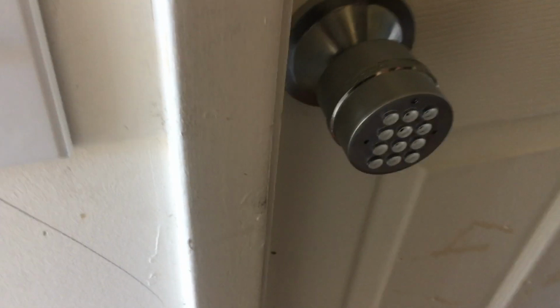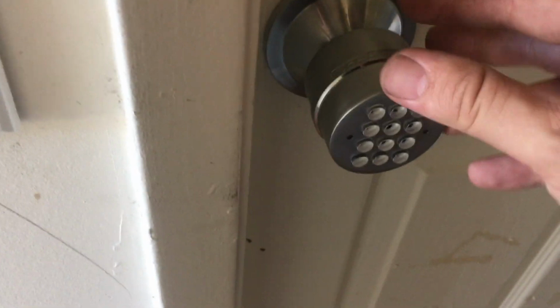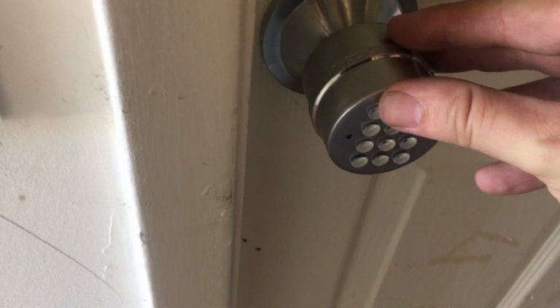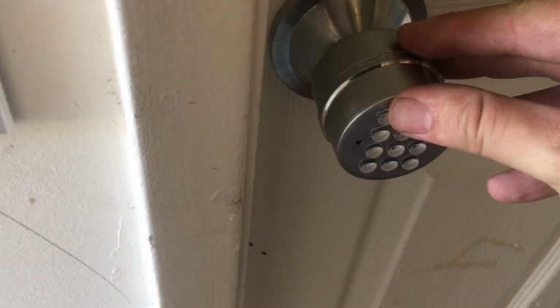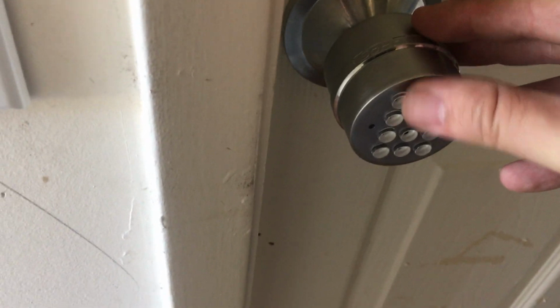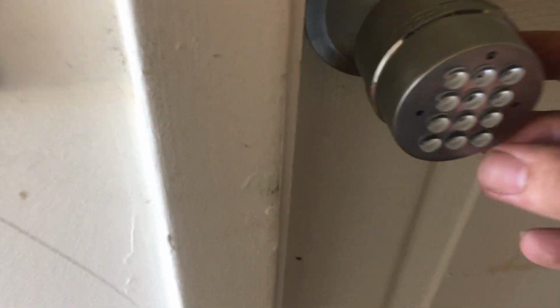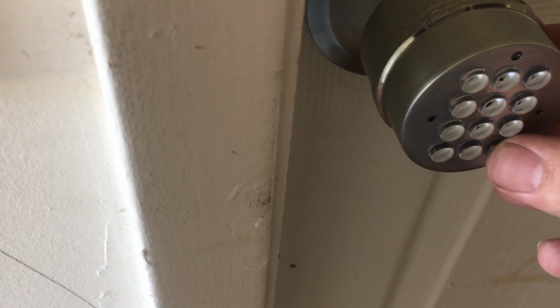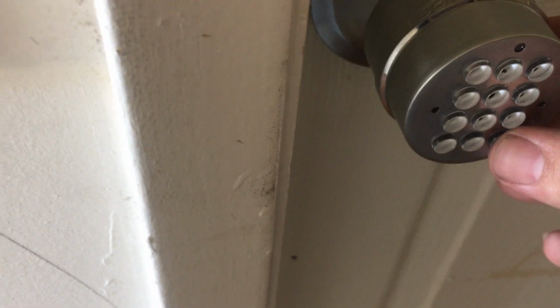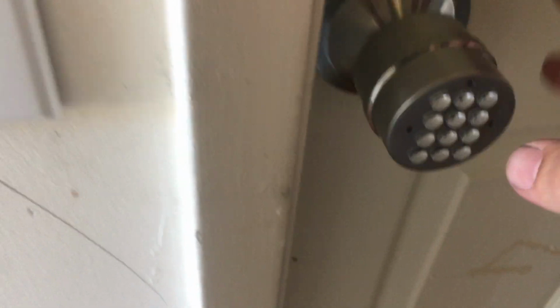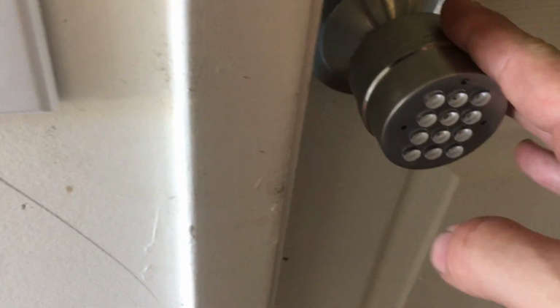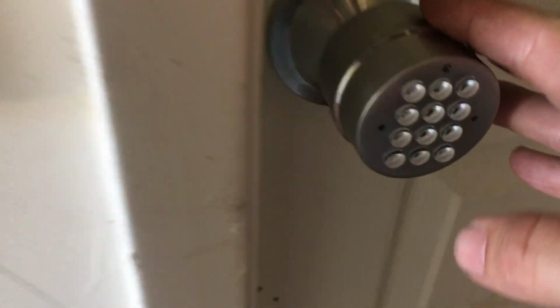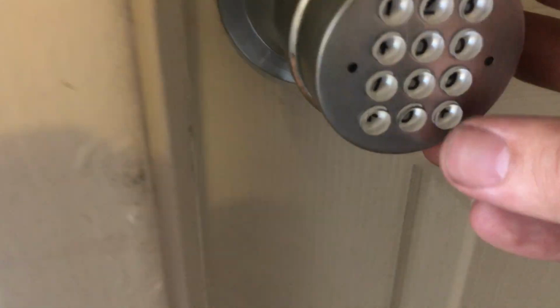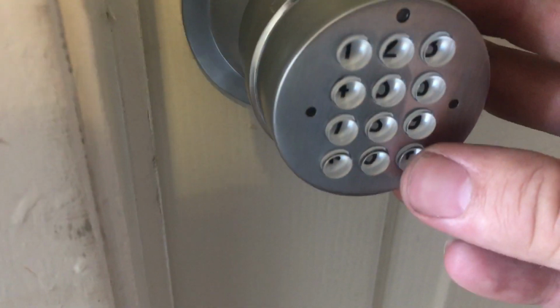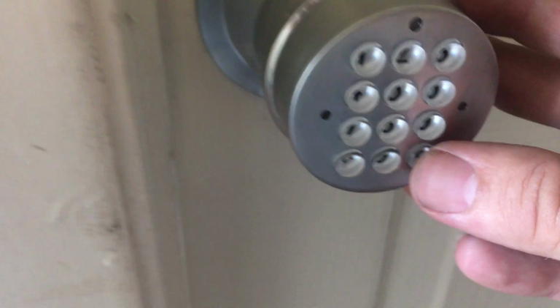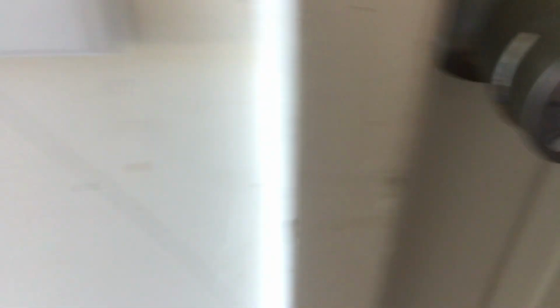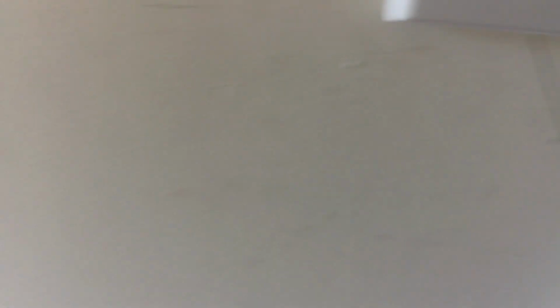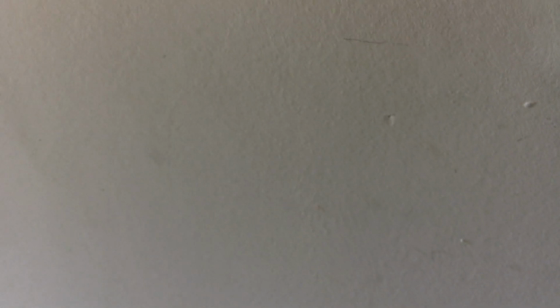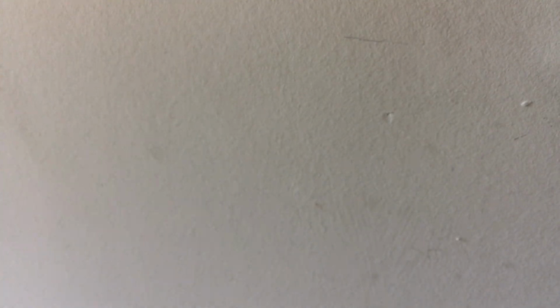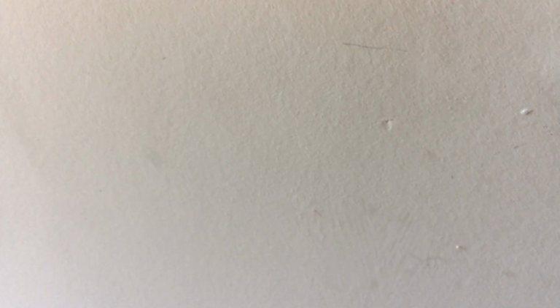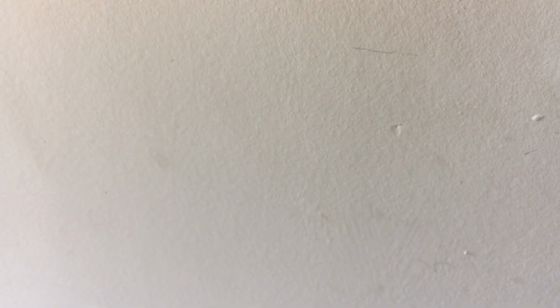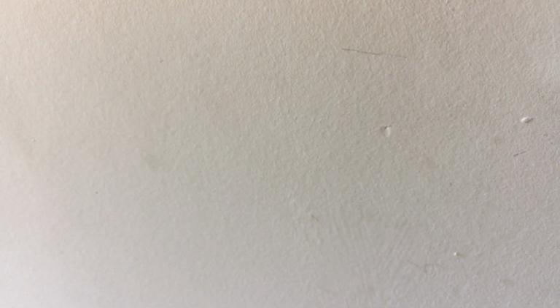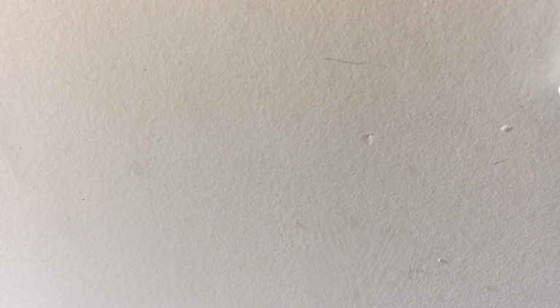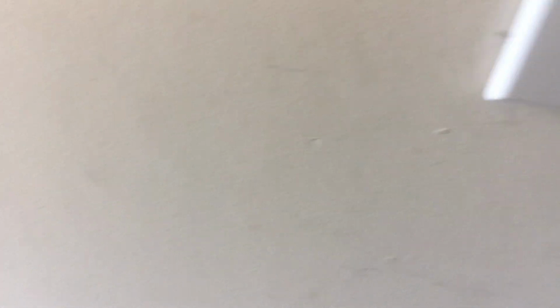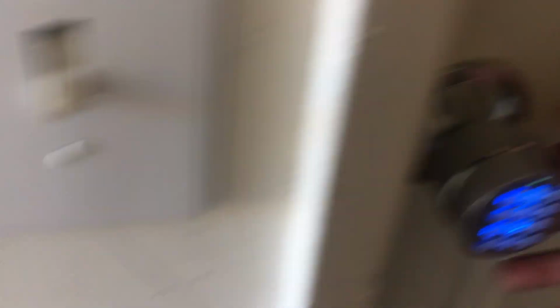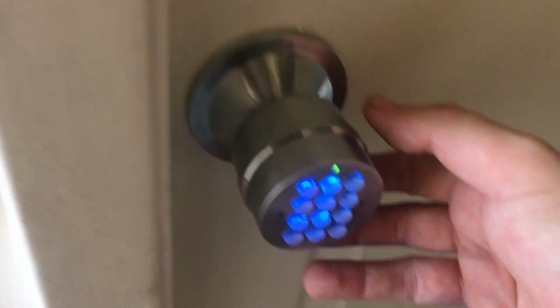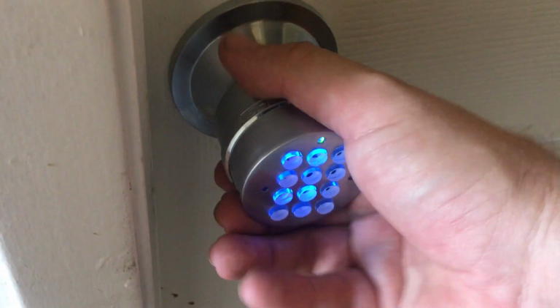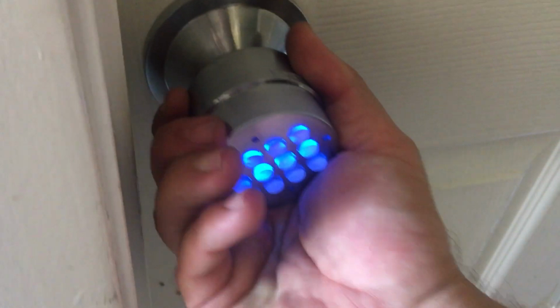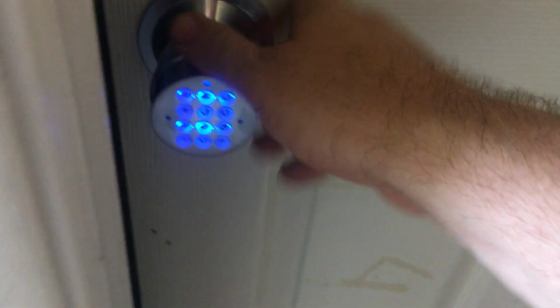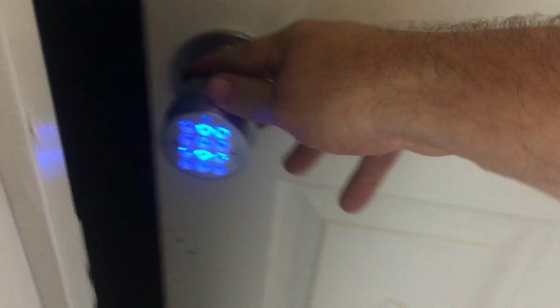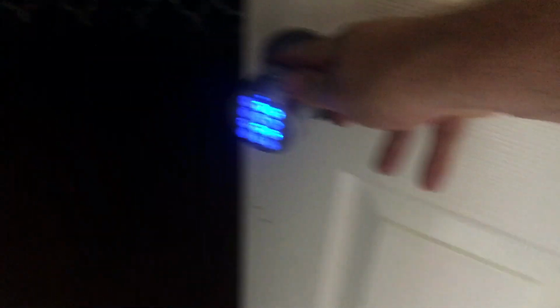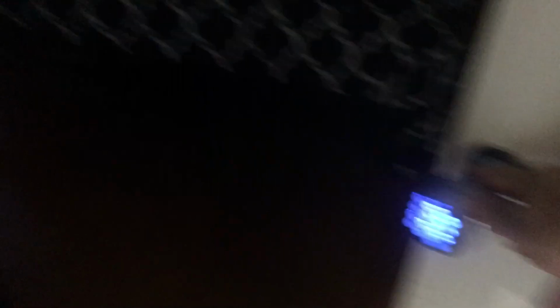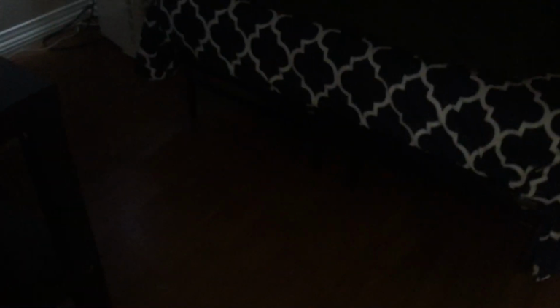Then you put in the code on your door and press the pound button. On your door it's a little different — you have to press the pound button after the code. It'll beep like that, and you turn the handle, and there you are.